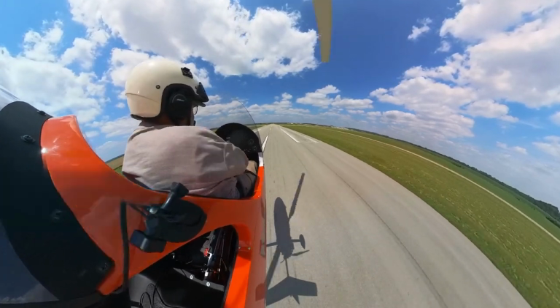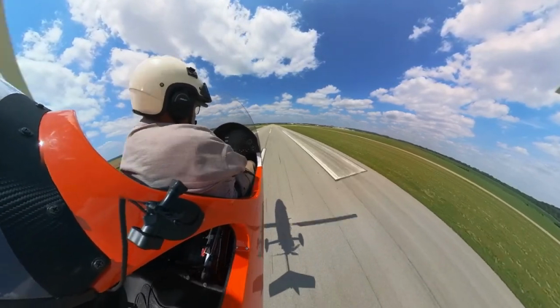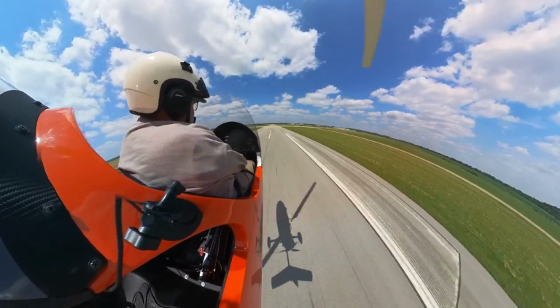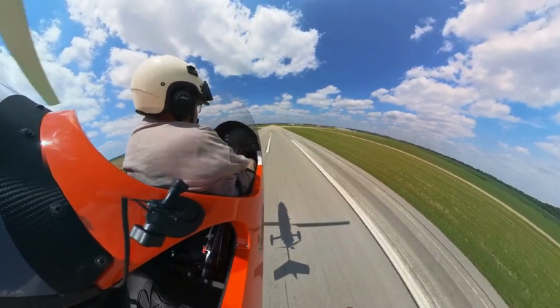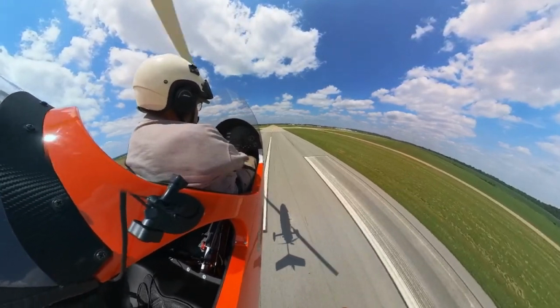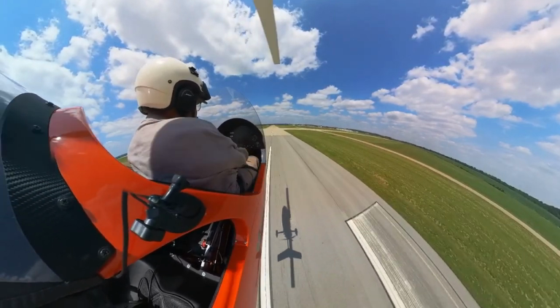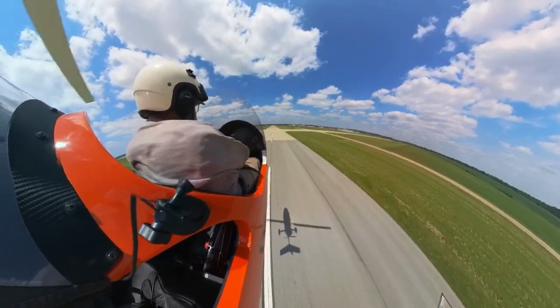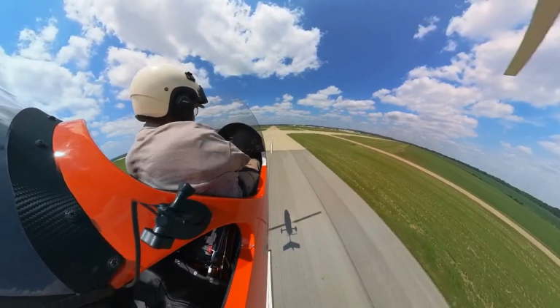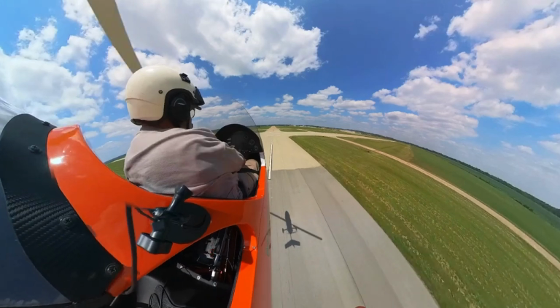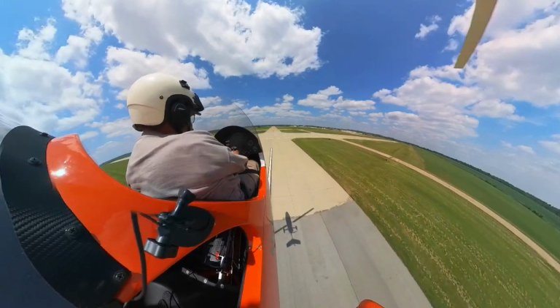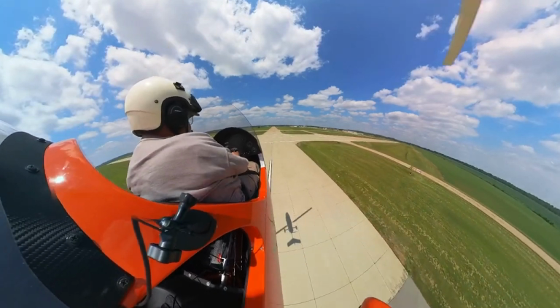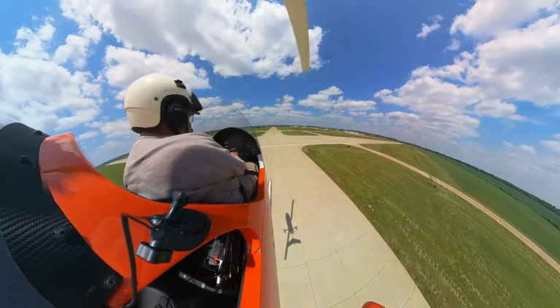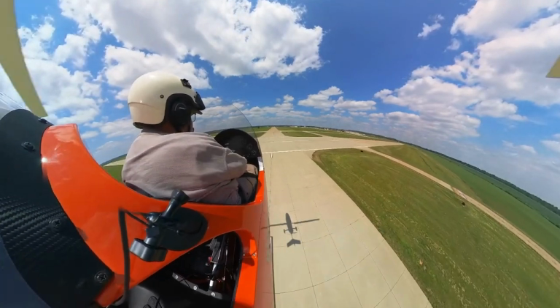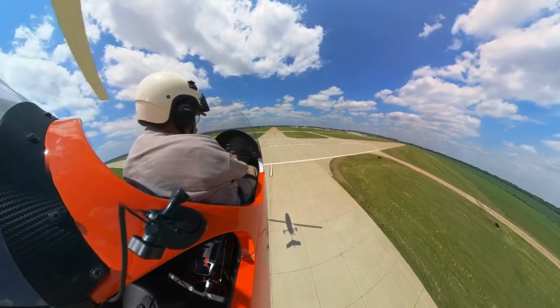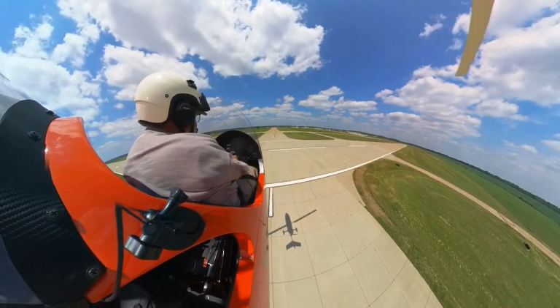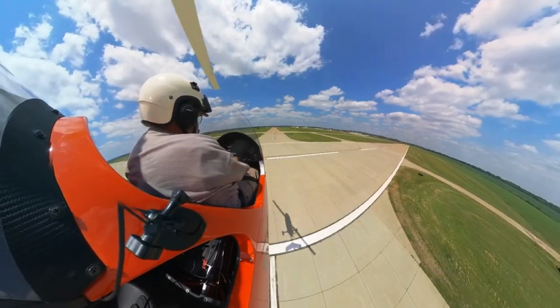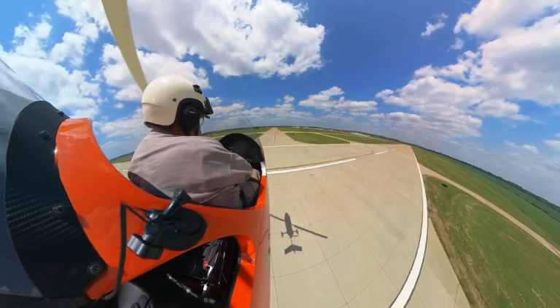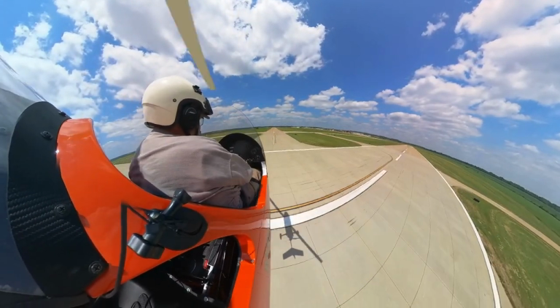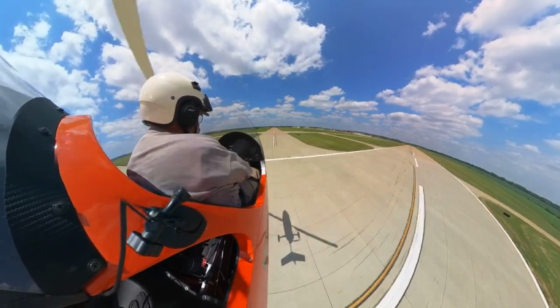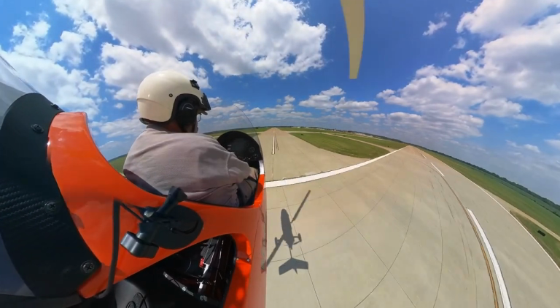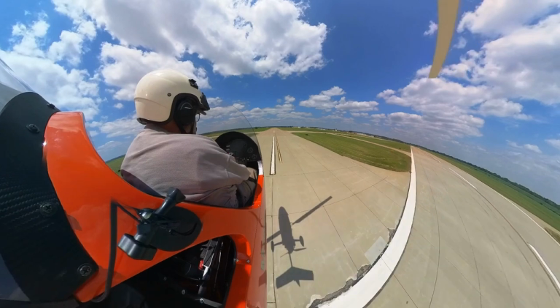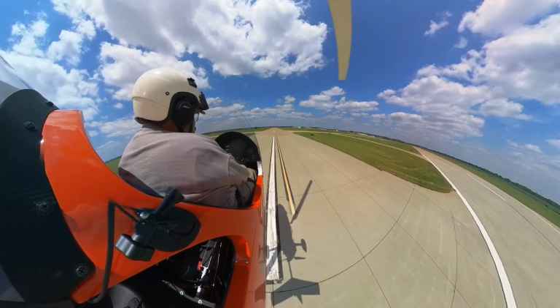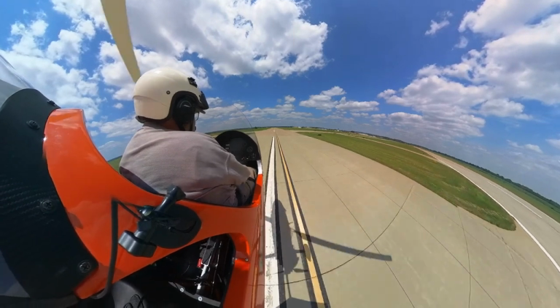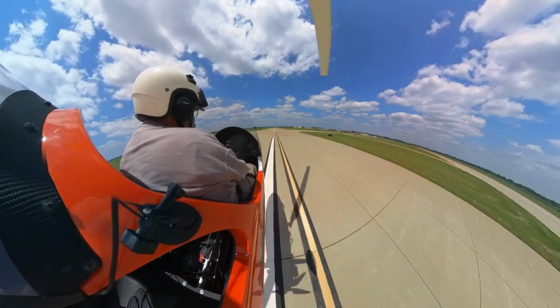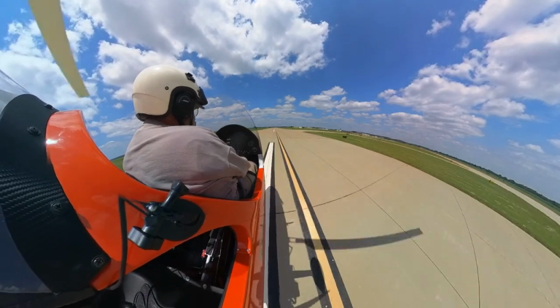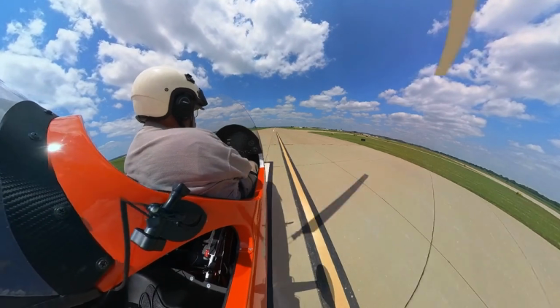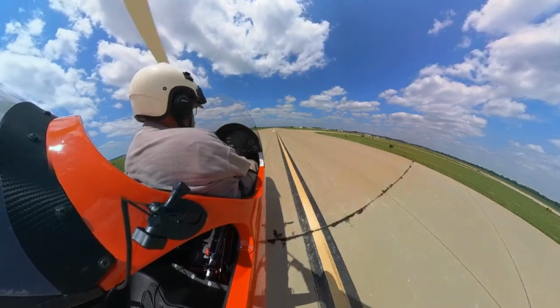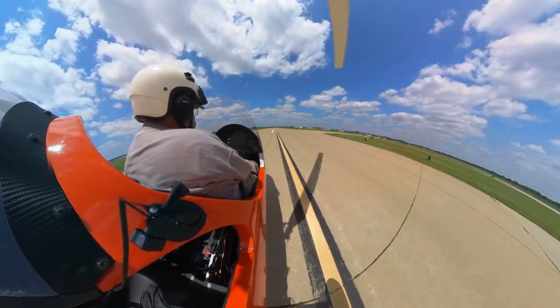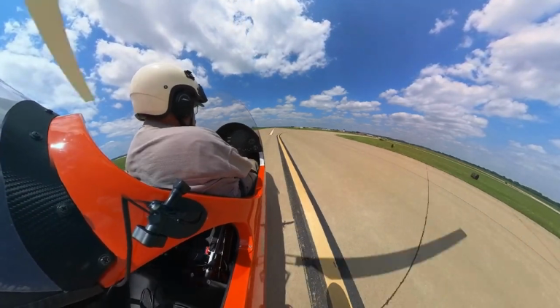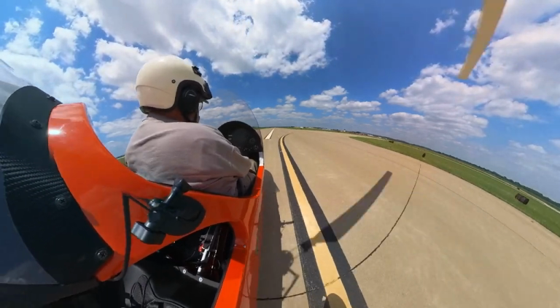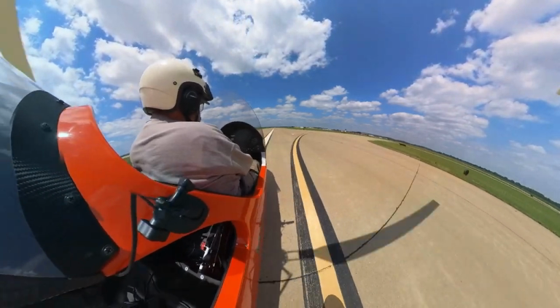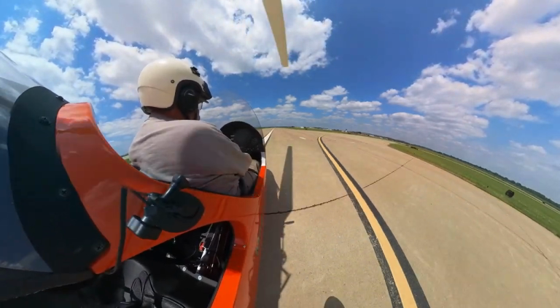Again, I'm letting the speed come up — there's that engine gone. All I've got to do is just keep the nose down a little bit, come right down, and we're right on the ground.